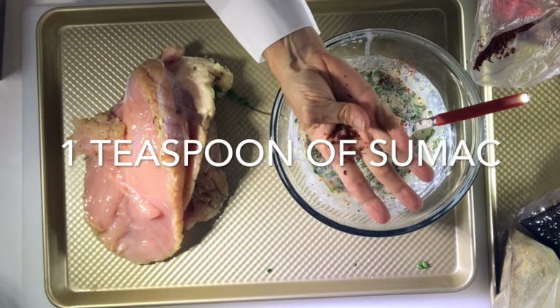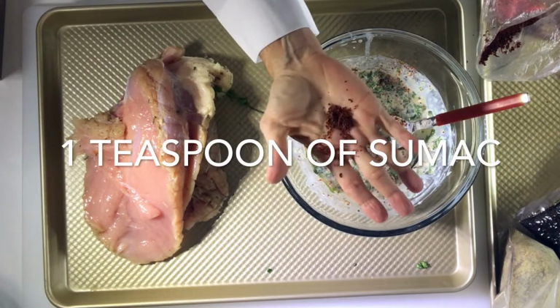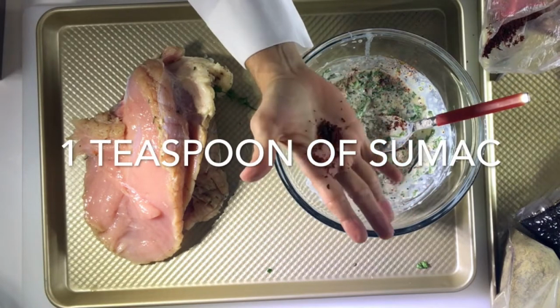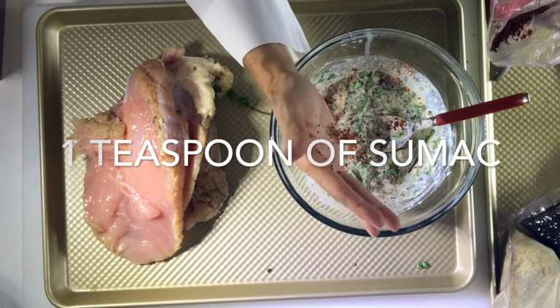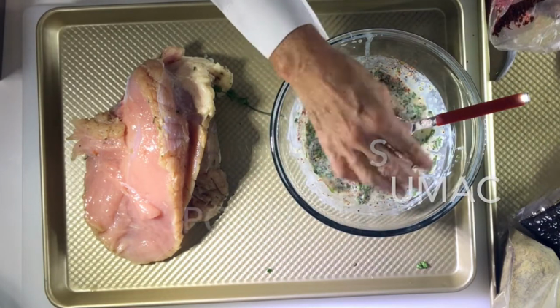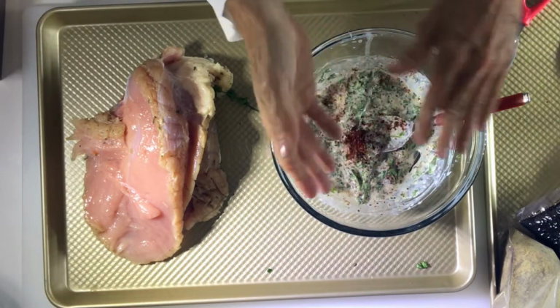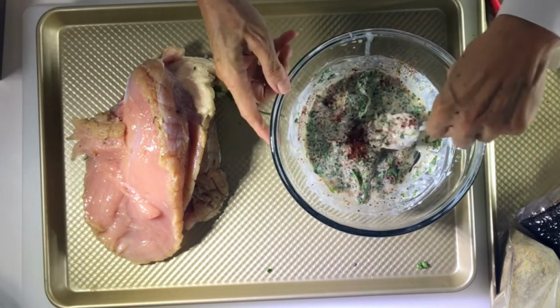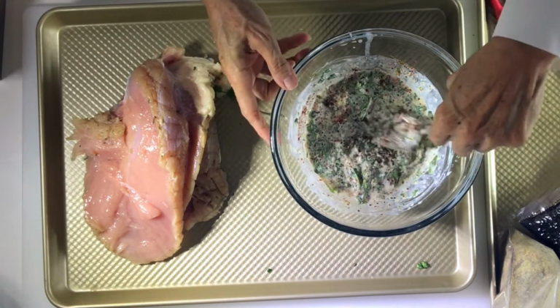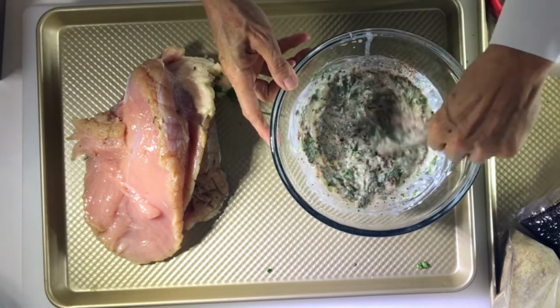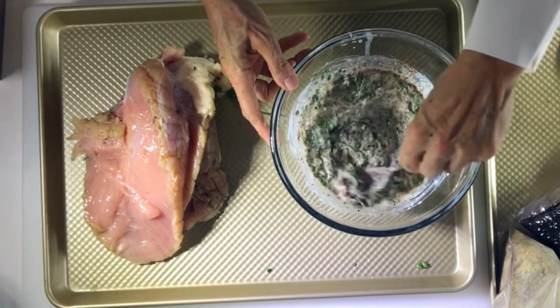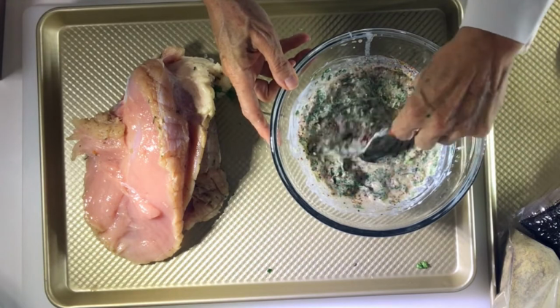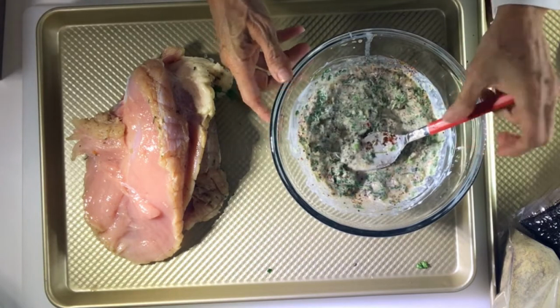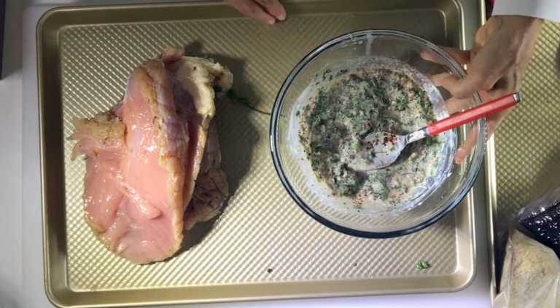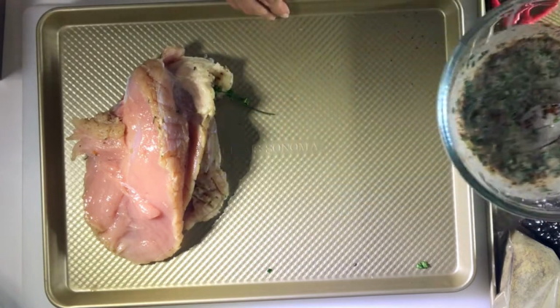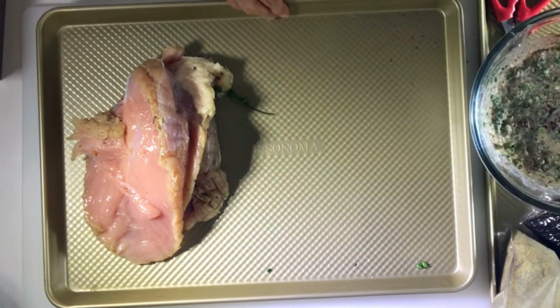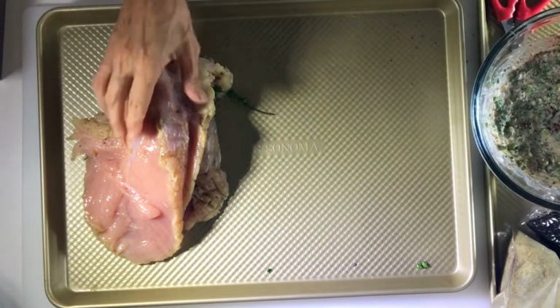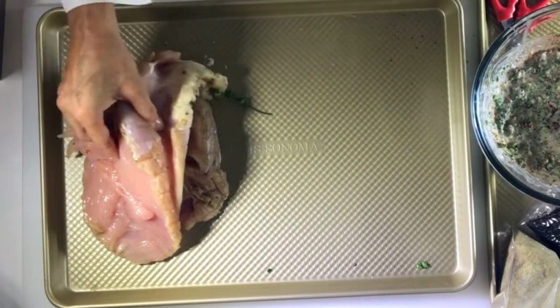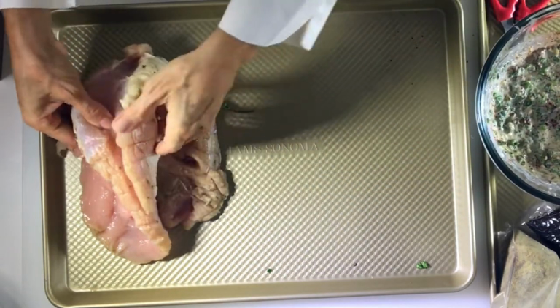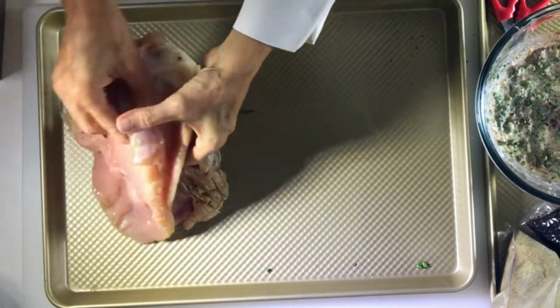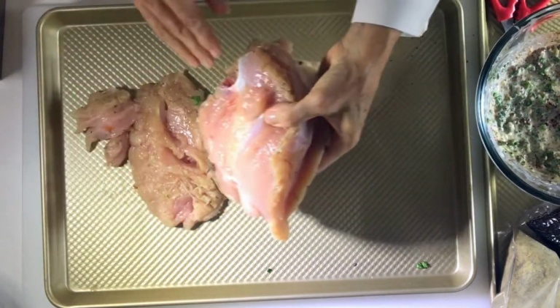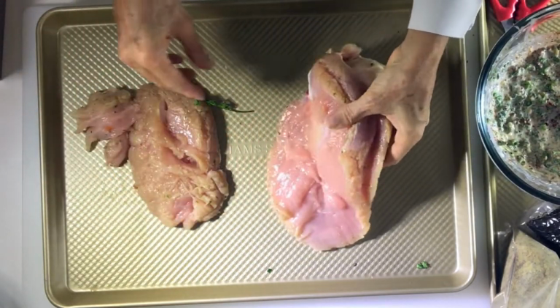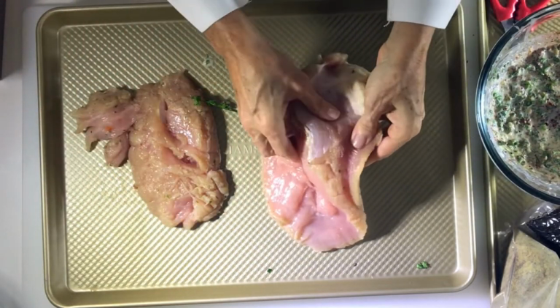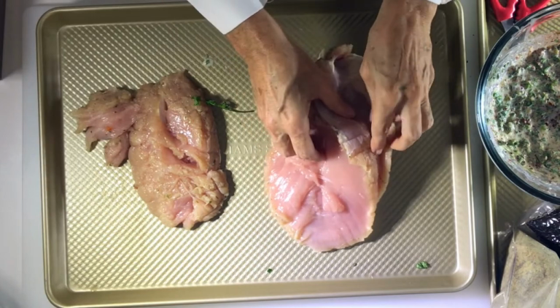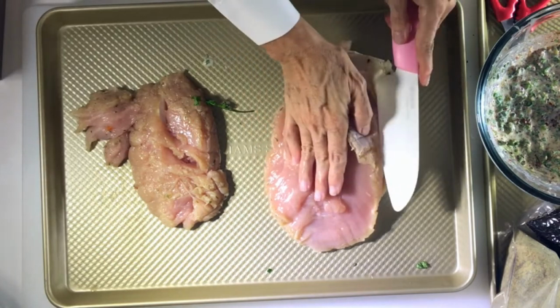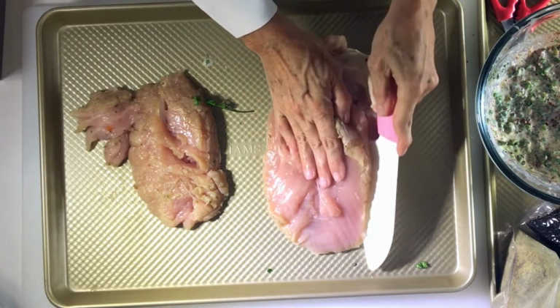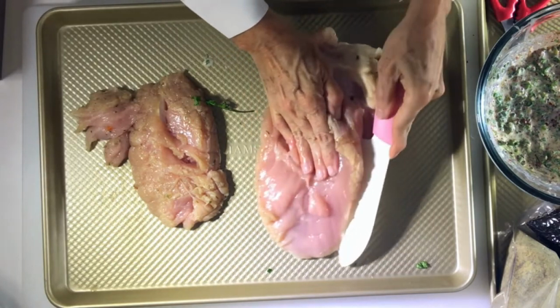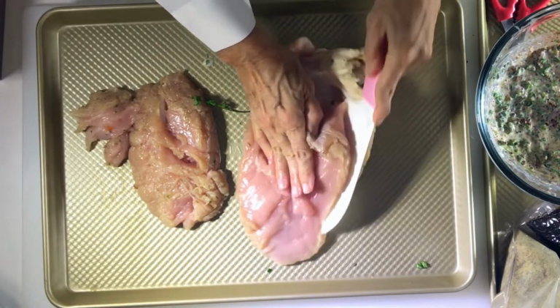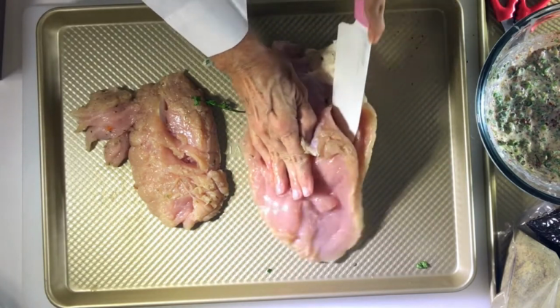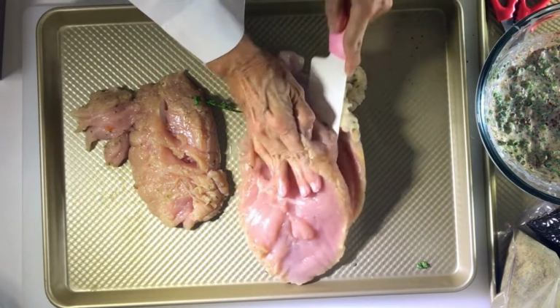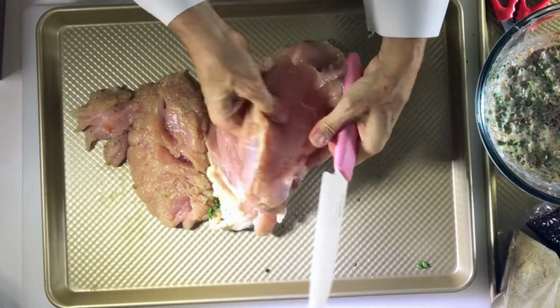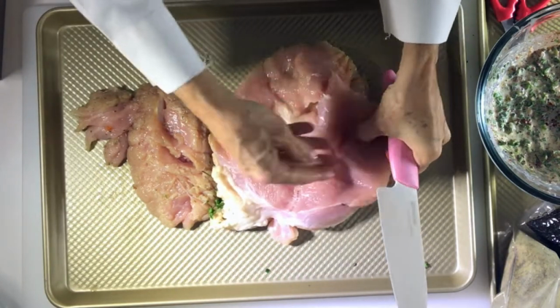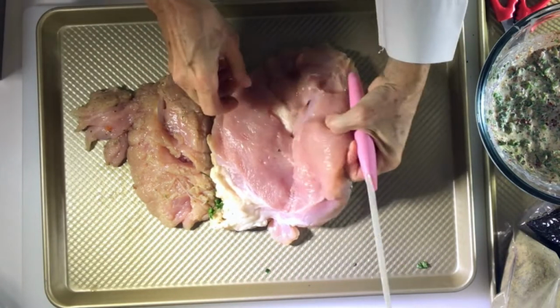The za'atar tastes like lime when it's fresh. Put a little bit on your tongue and taste it, and if it tastes amazing, it's great. Now we're going to cut our turkey breast in half so that we can roll it.